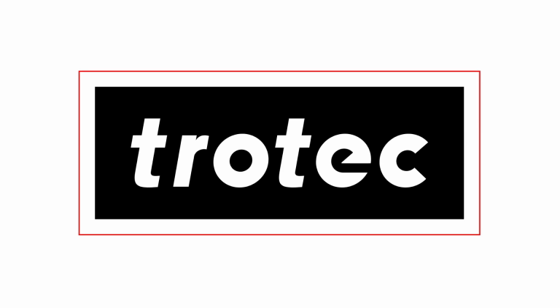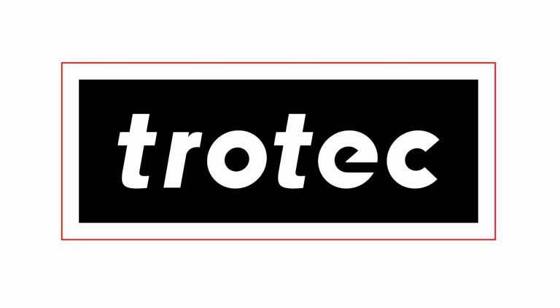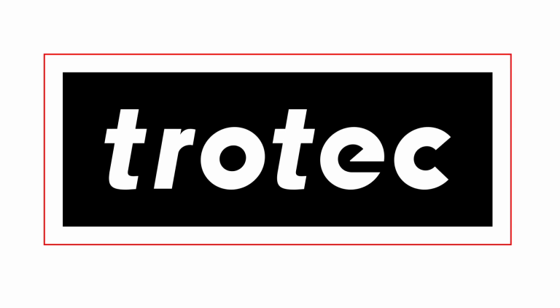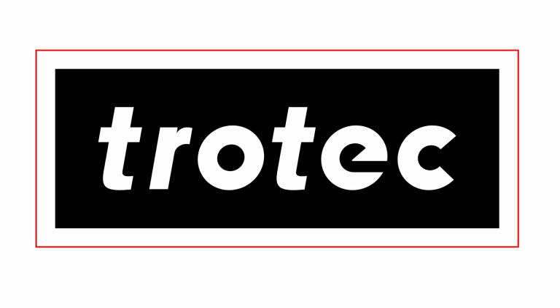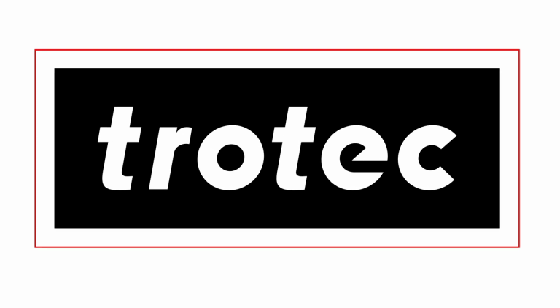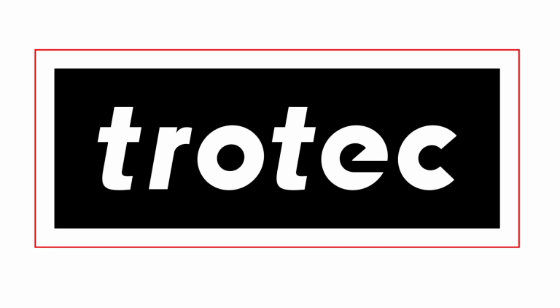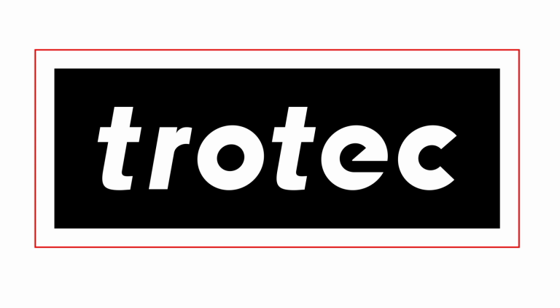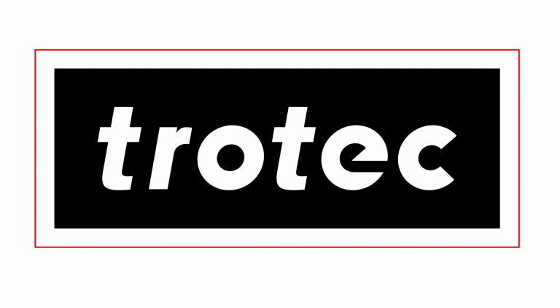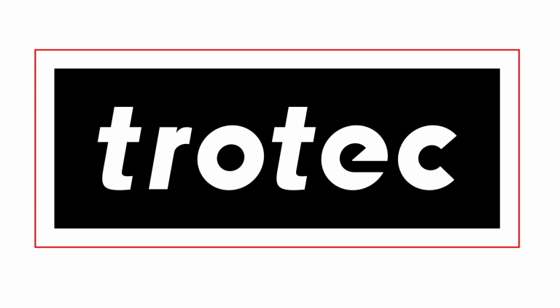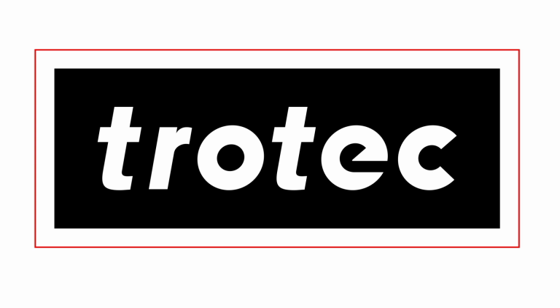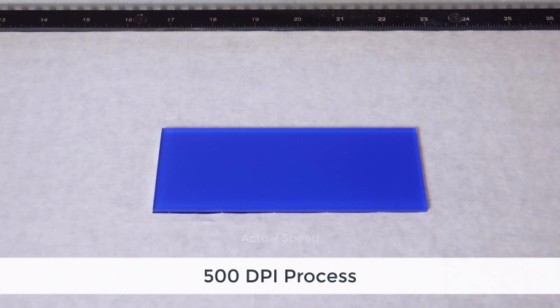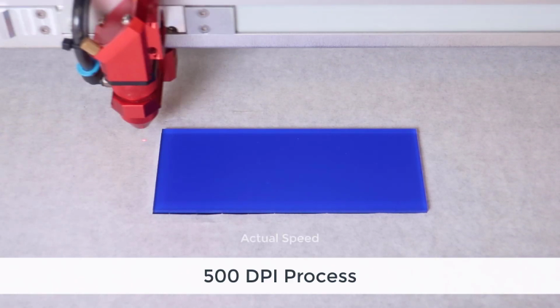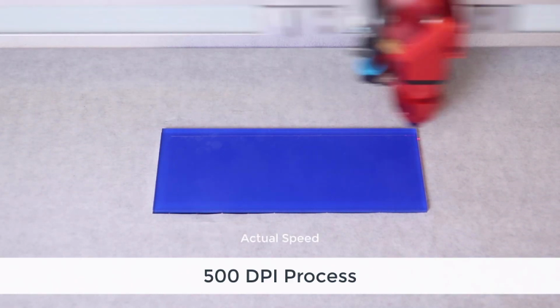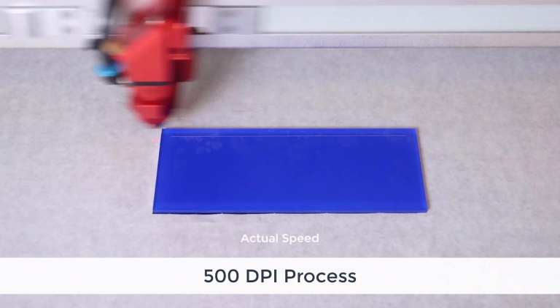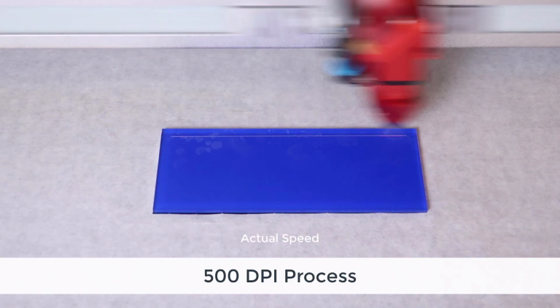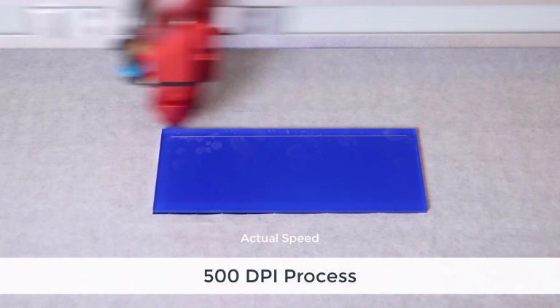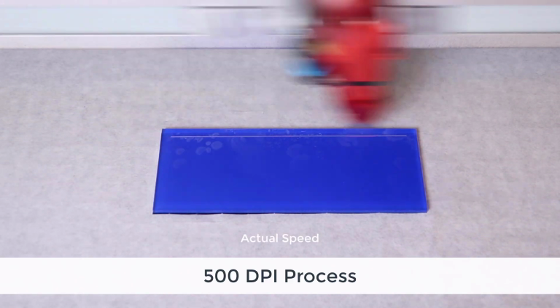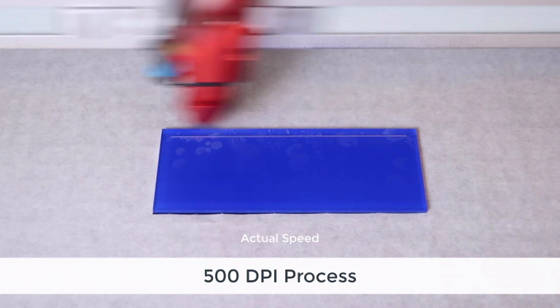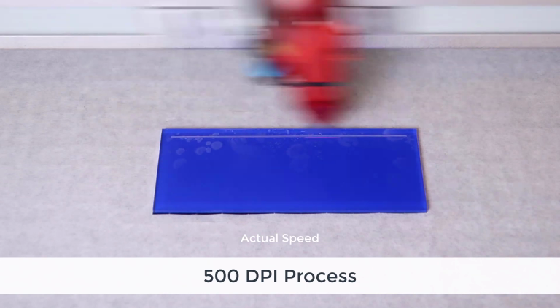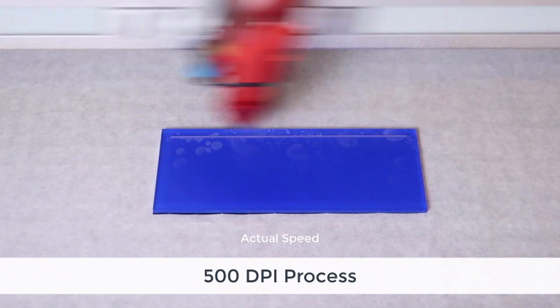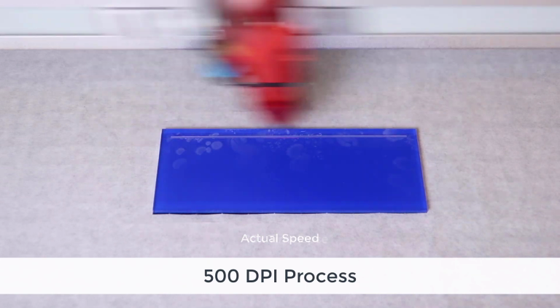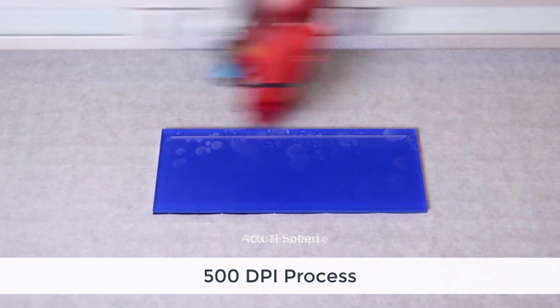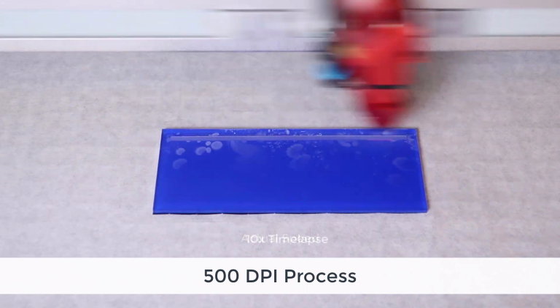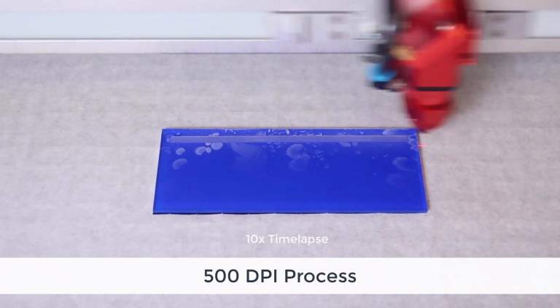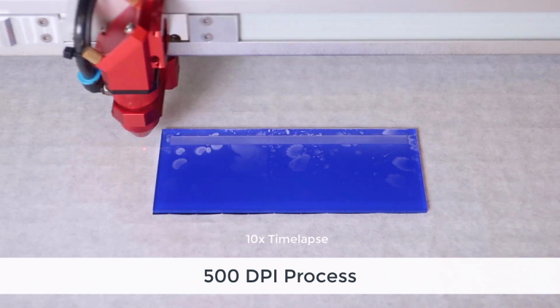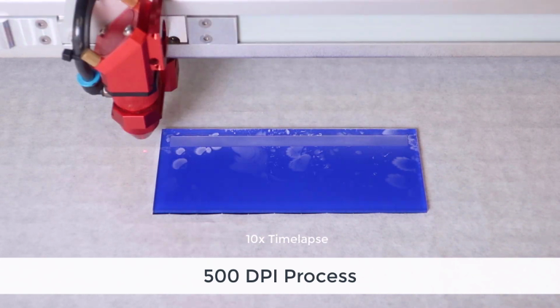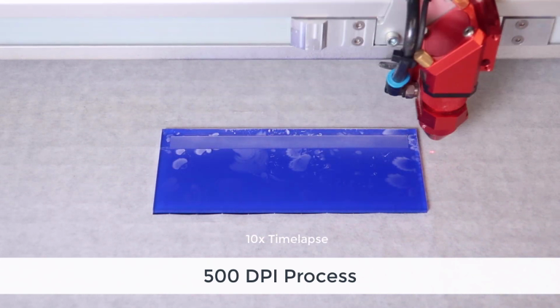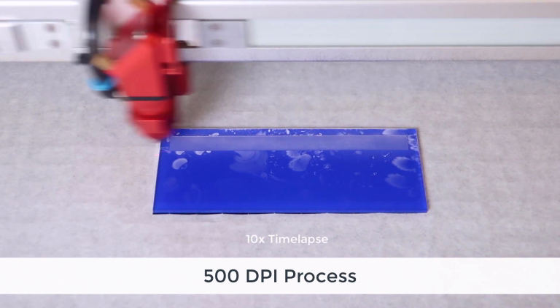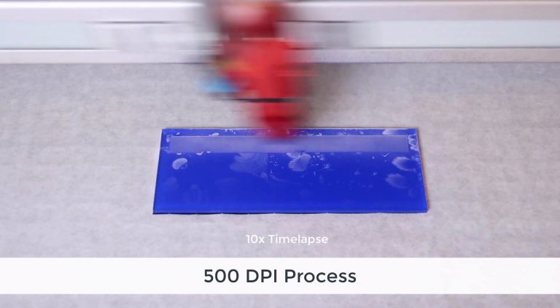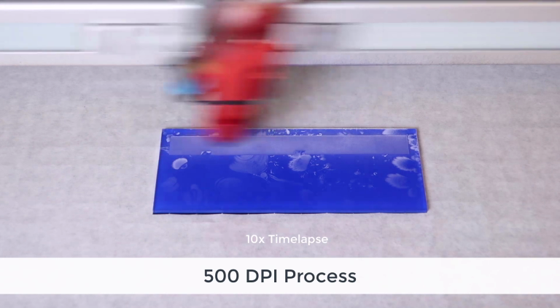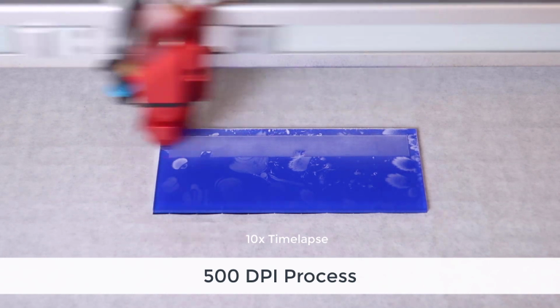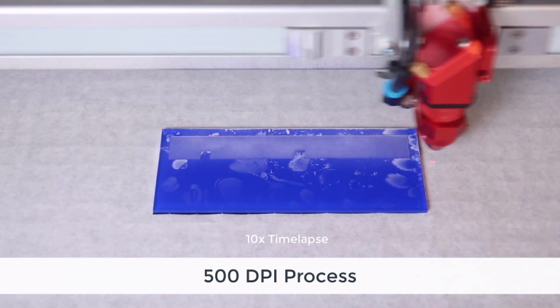When processing large black and white graphics onto acrylic it can be very time-consuming. Here's an example of a piece of acrylic being run at 500 dpi, as well as the amount of time that it takes to process this small piece of material.